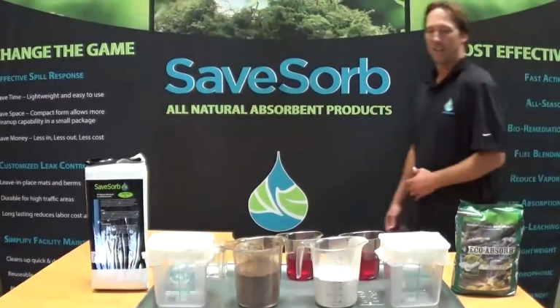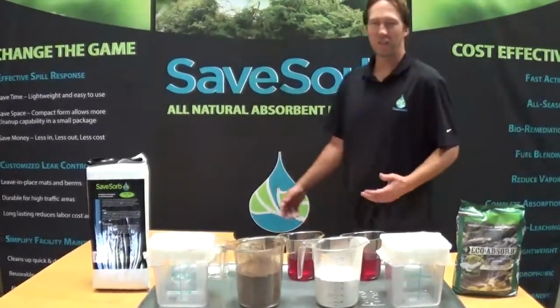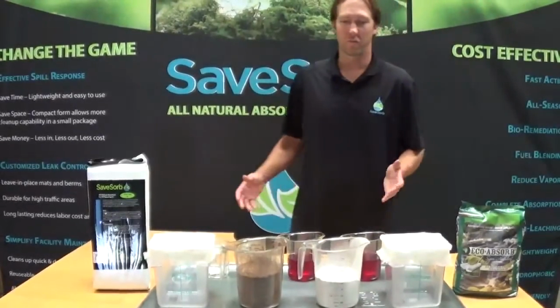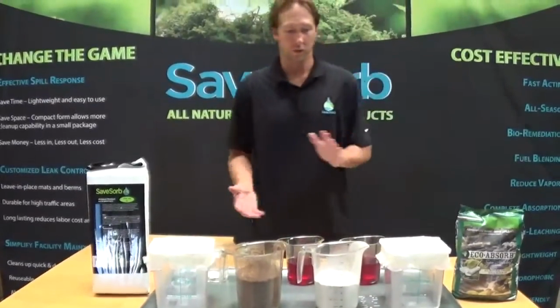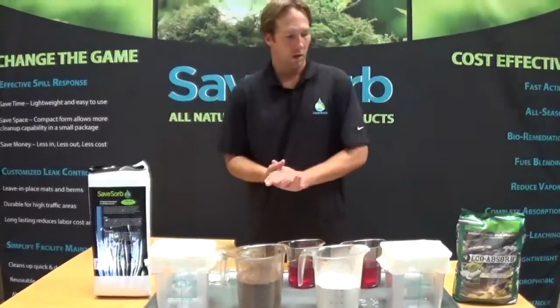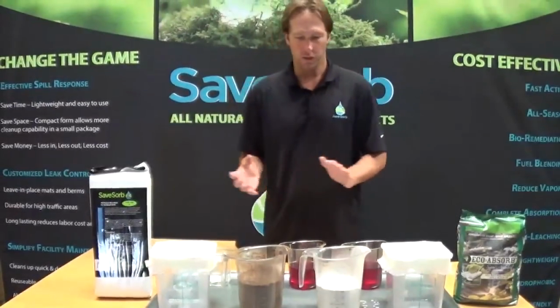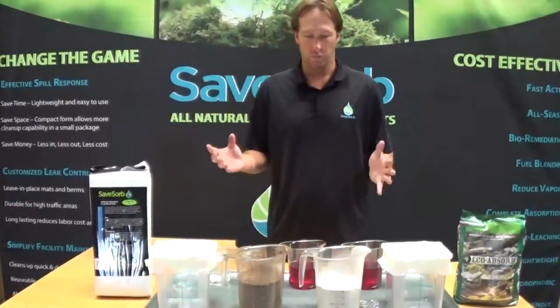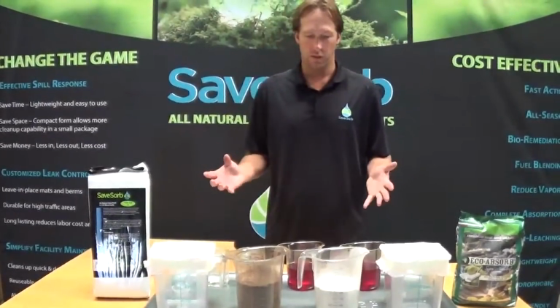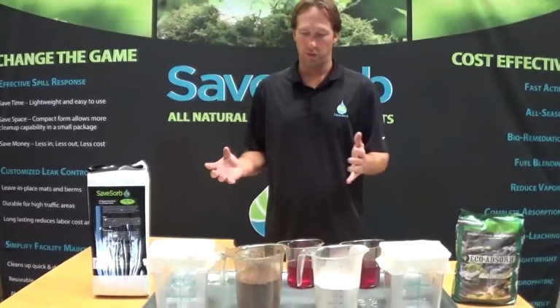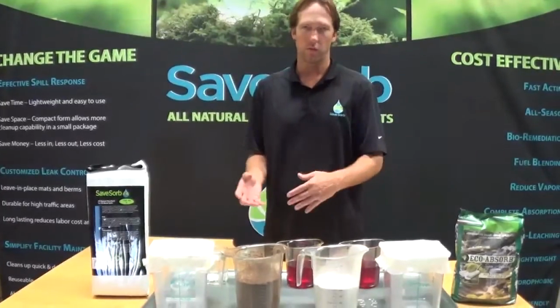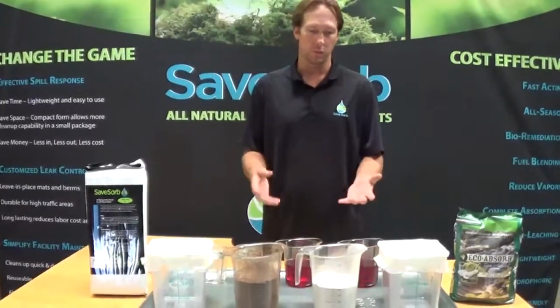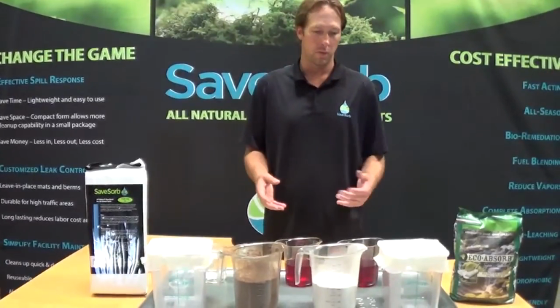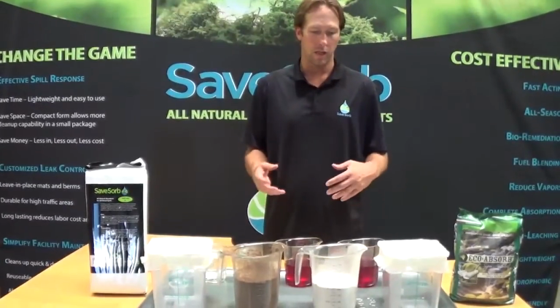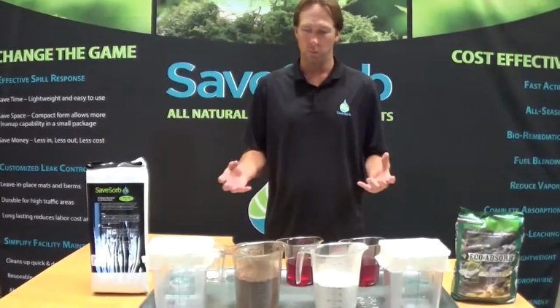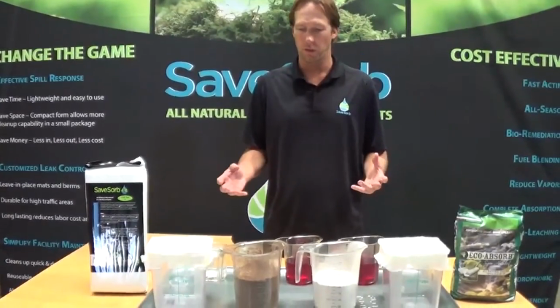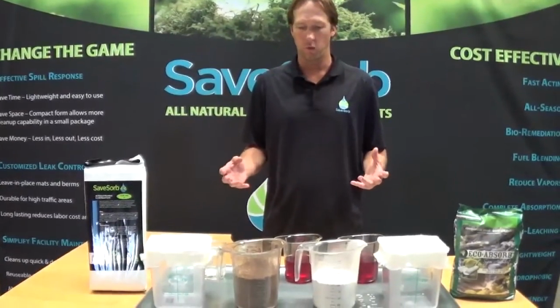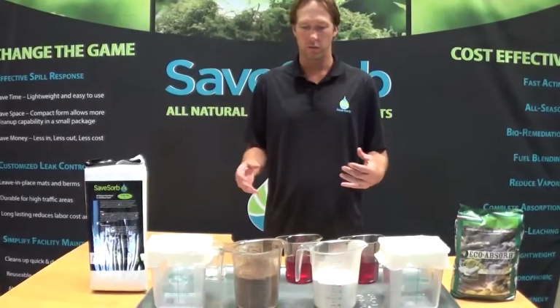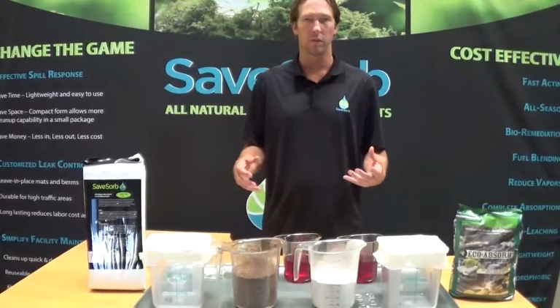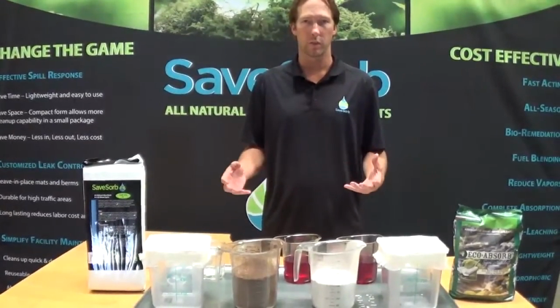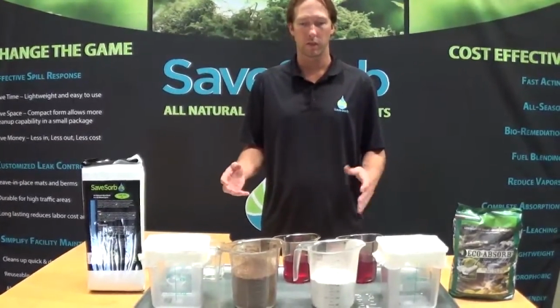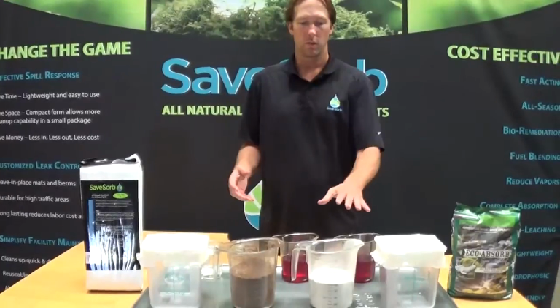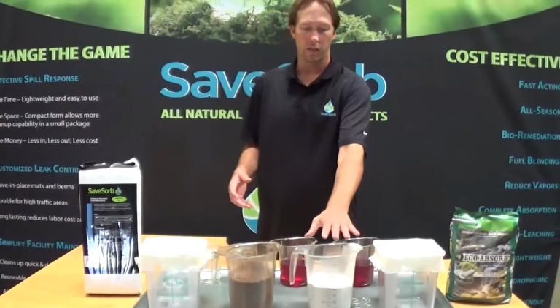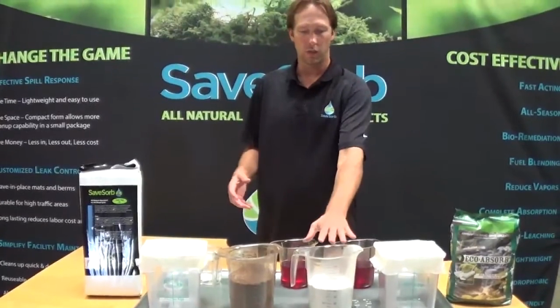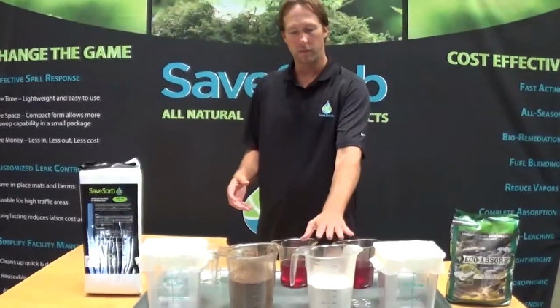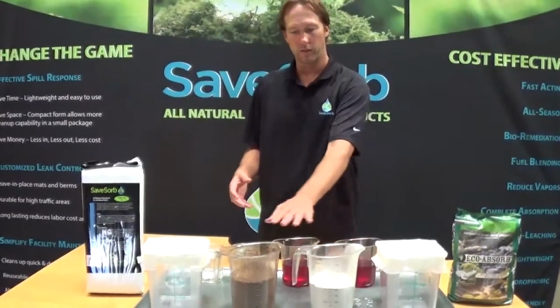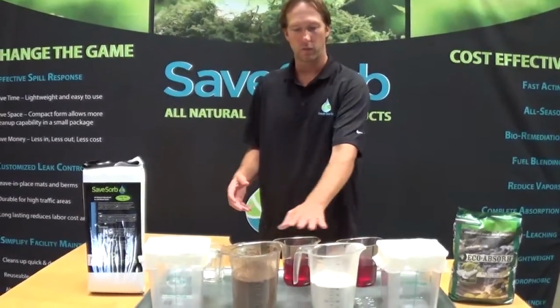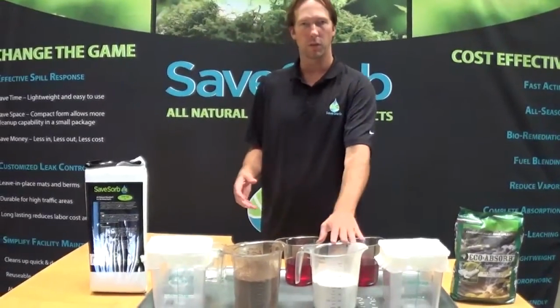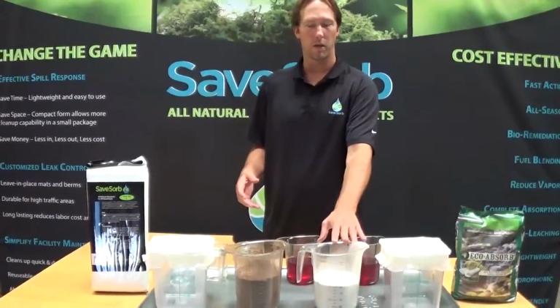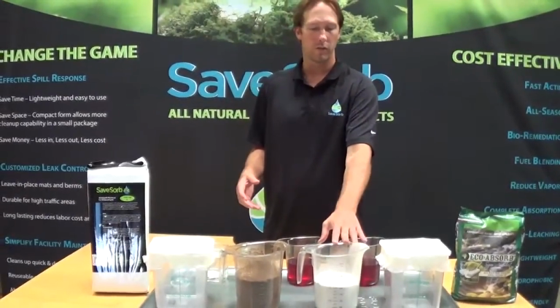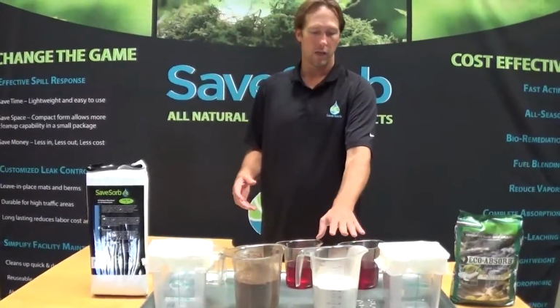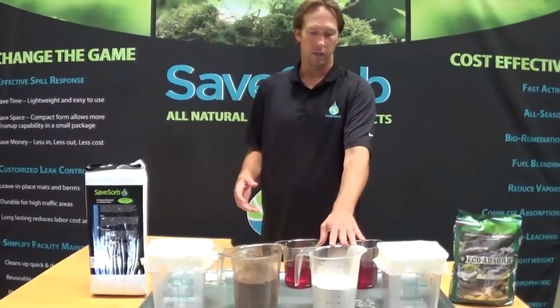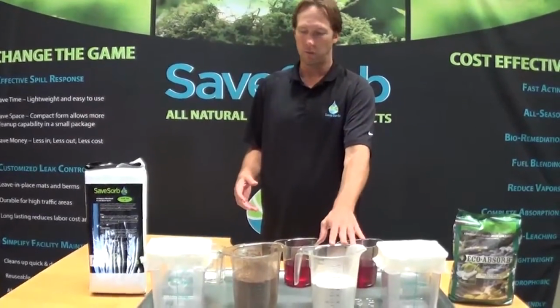Hi, it's Chase again from SafeSorb. We're going to do a comparison here between SafeSorb and EcoAbsorb — a two-part comparison. One is to do a dollar-for-dollar comparison. We've got an equal dollar amount of SafeSorb versus an equal dollar amount of EcoAbsorb.